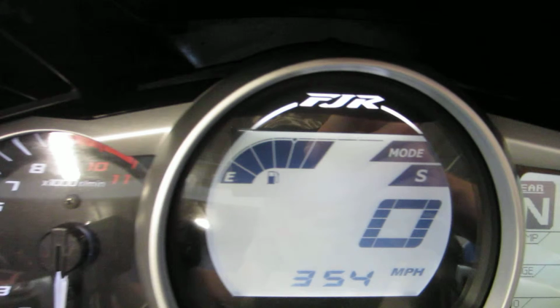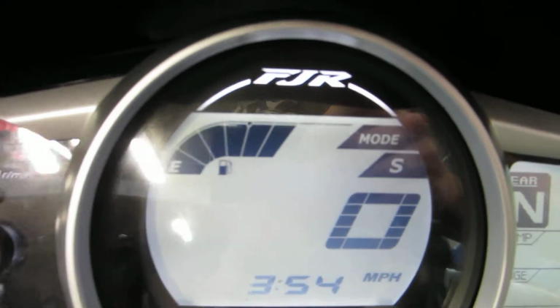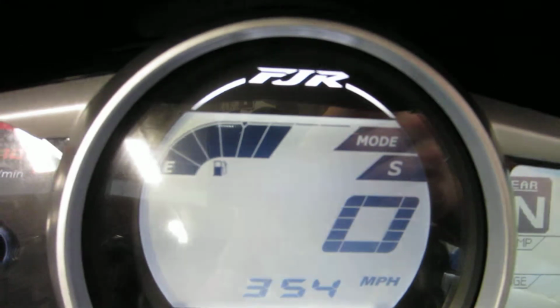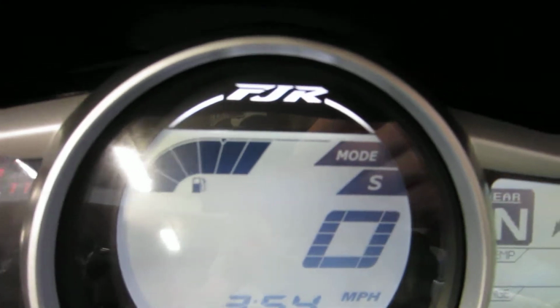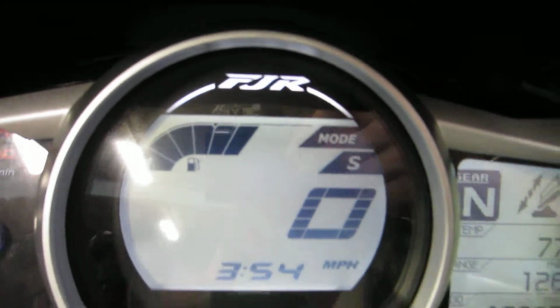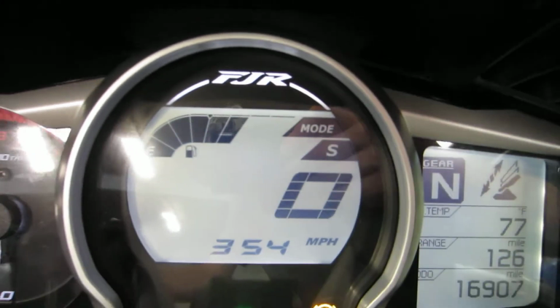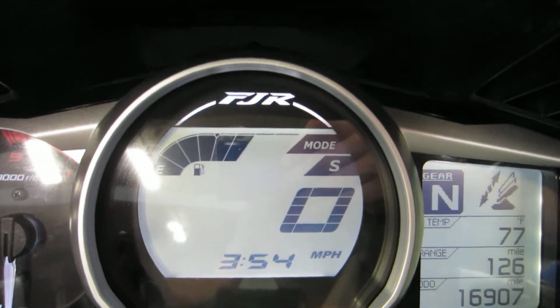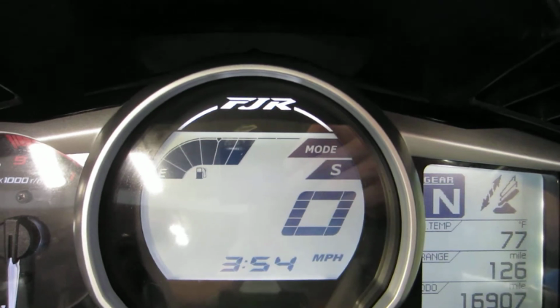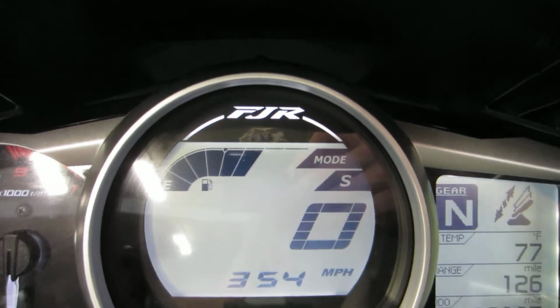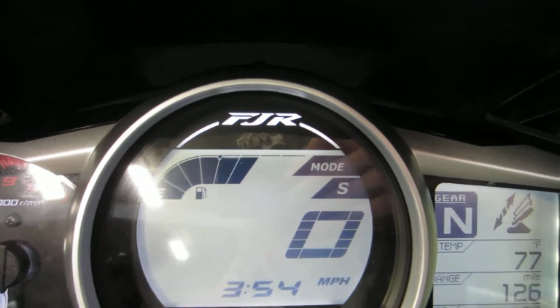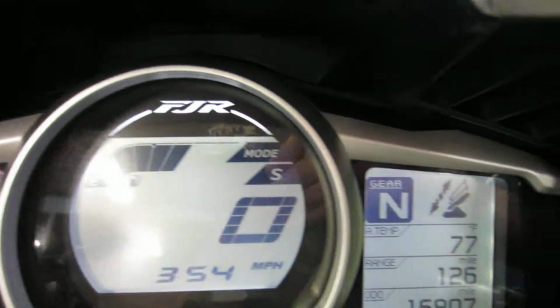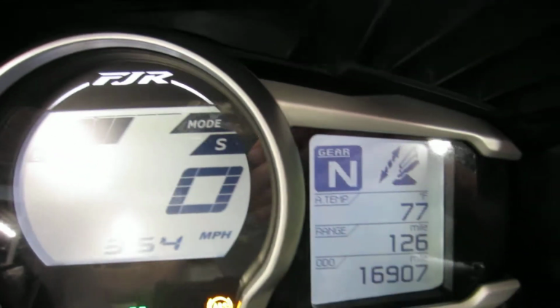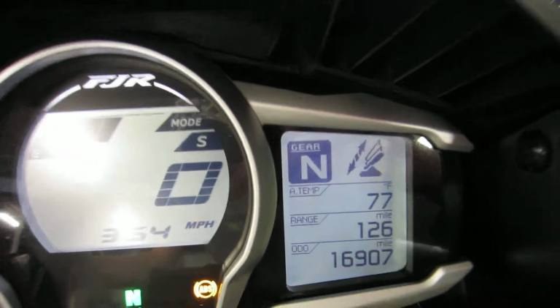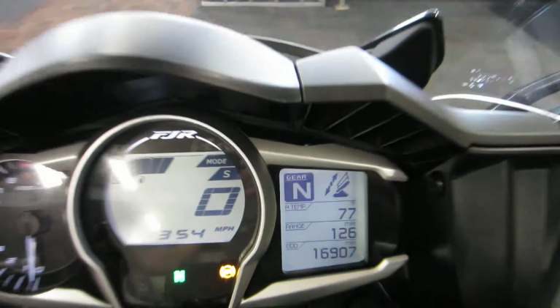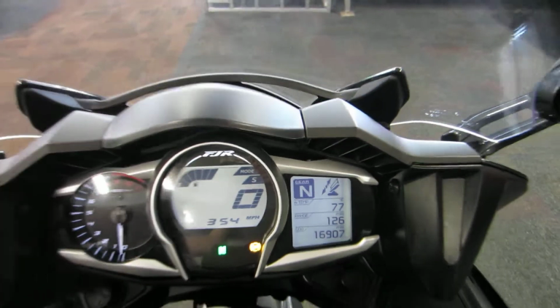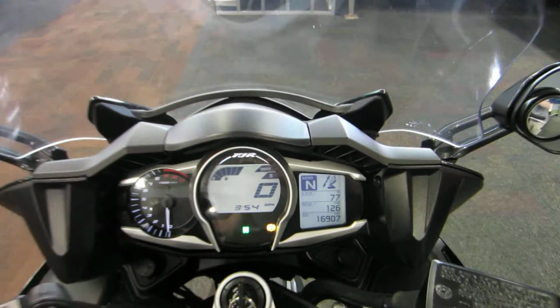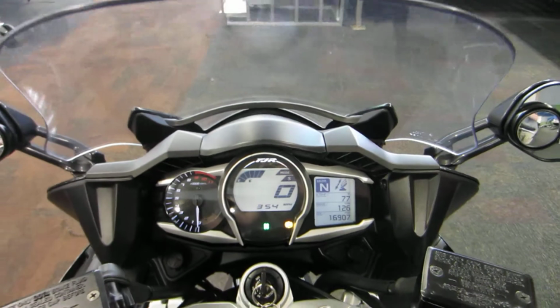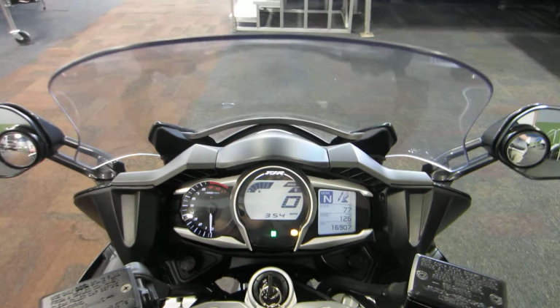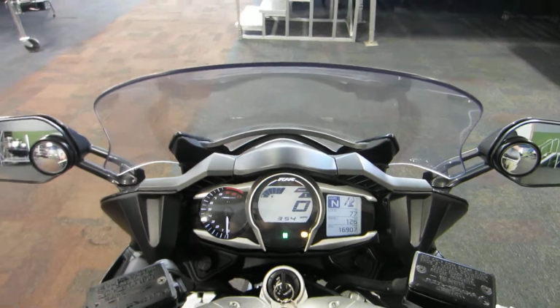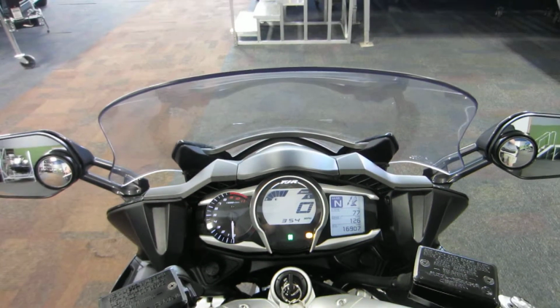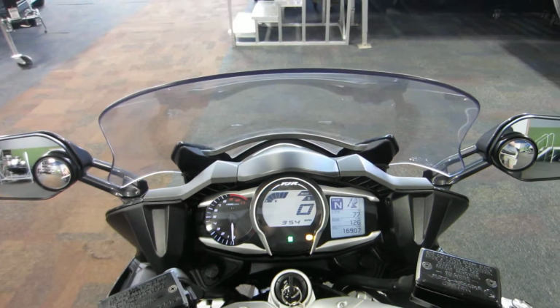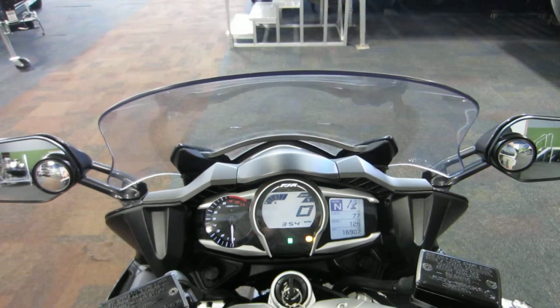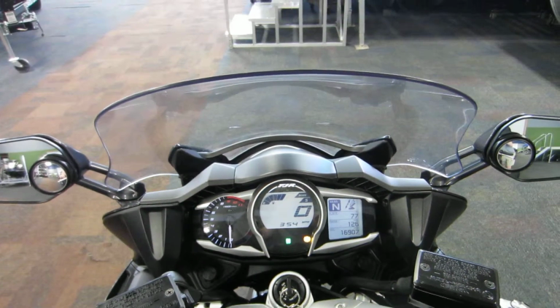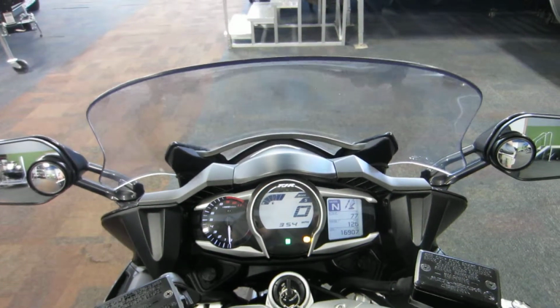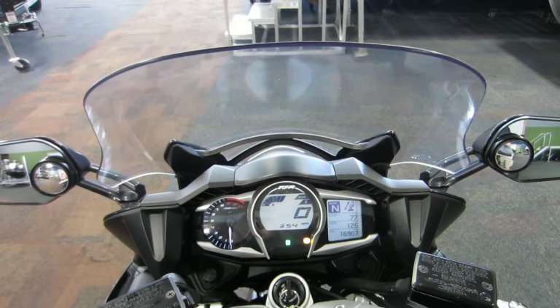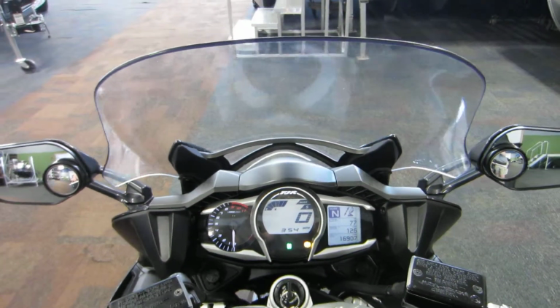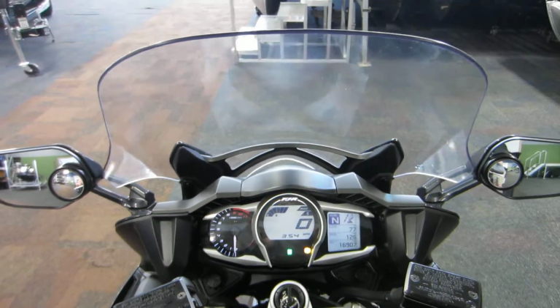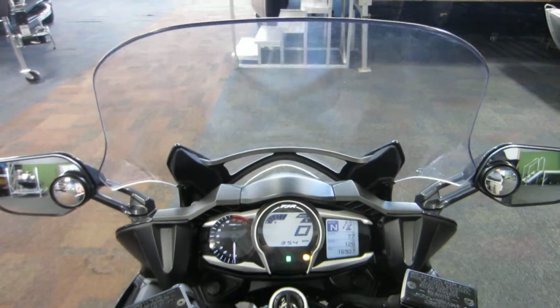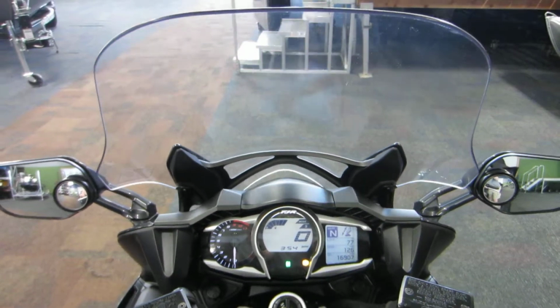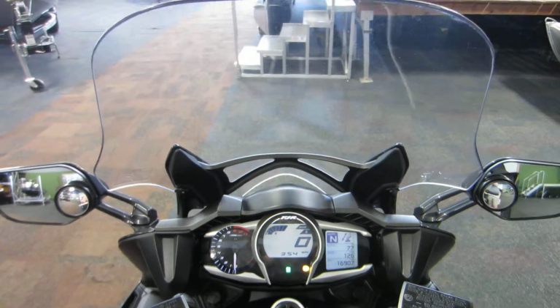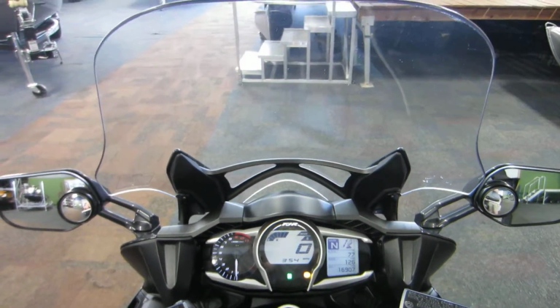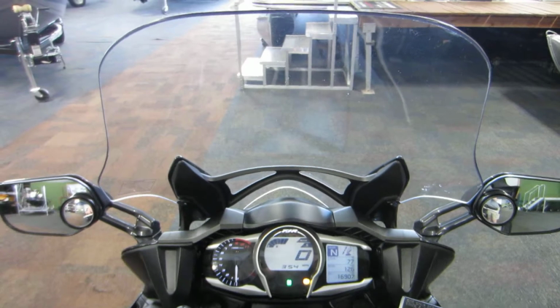It also has touring and sport mode, as well as a push-button adjustable windshield.